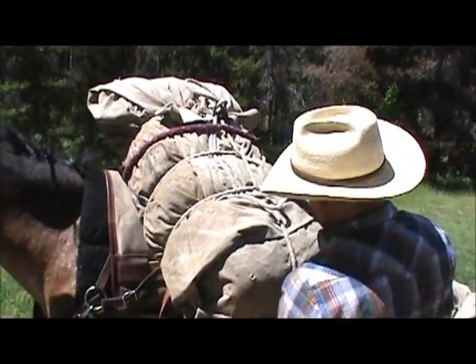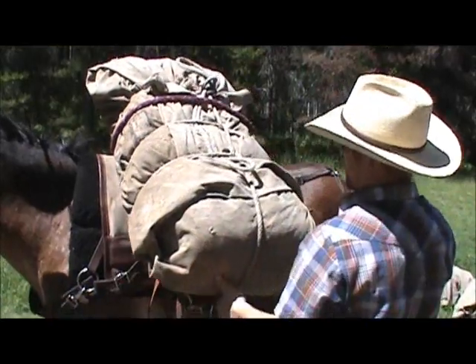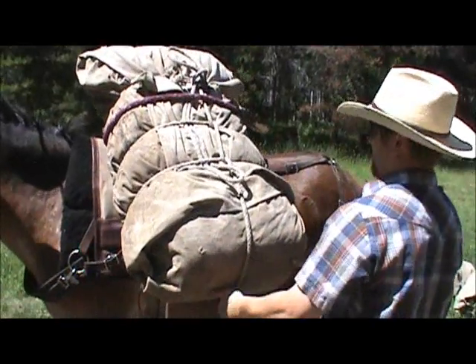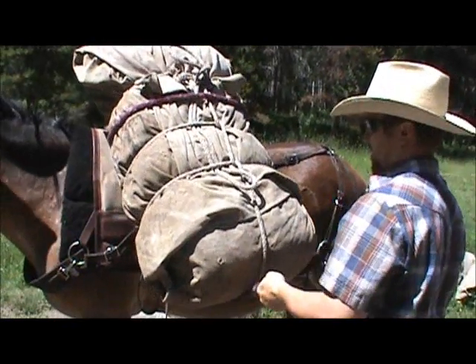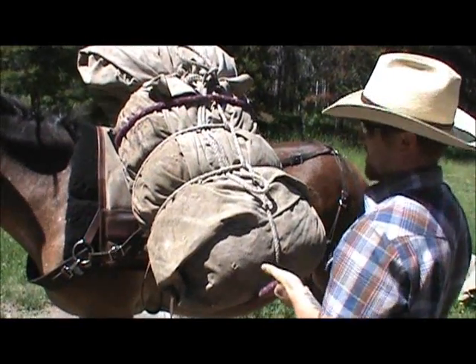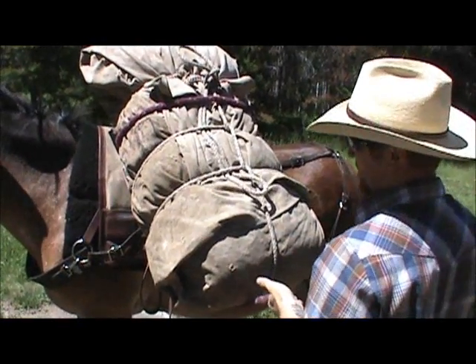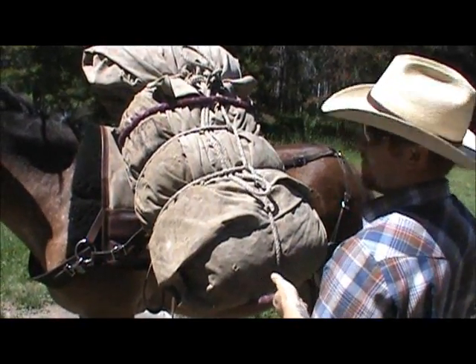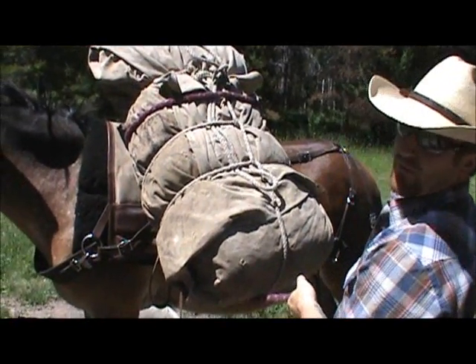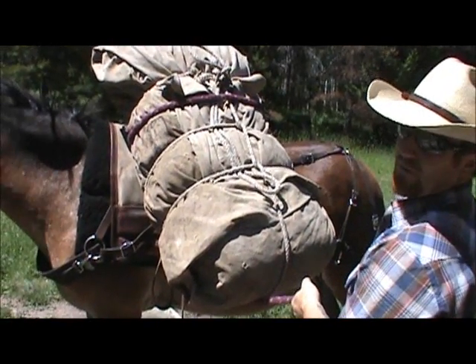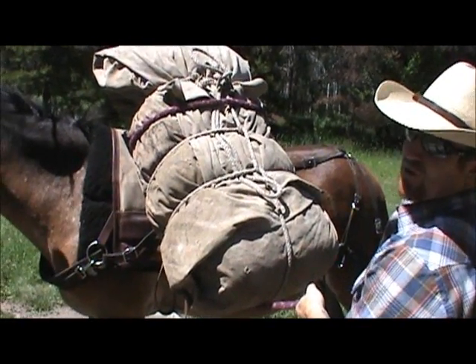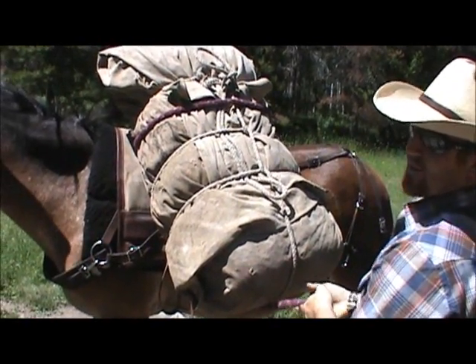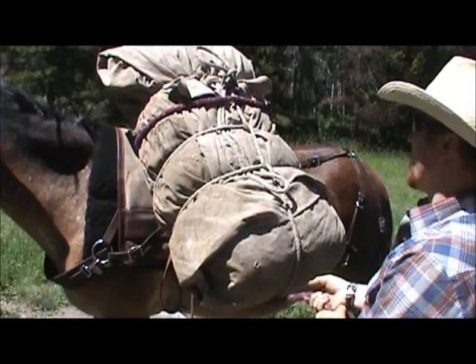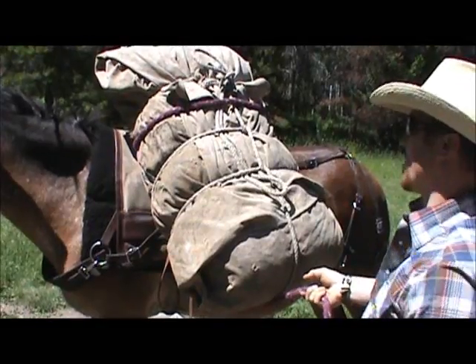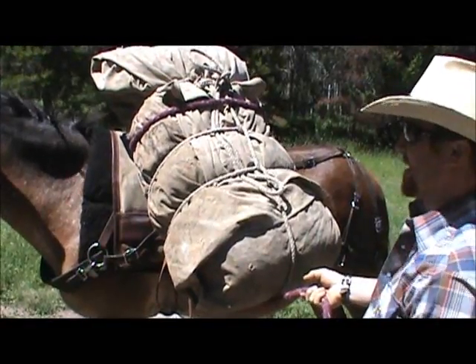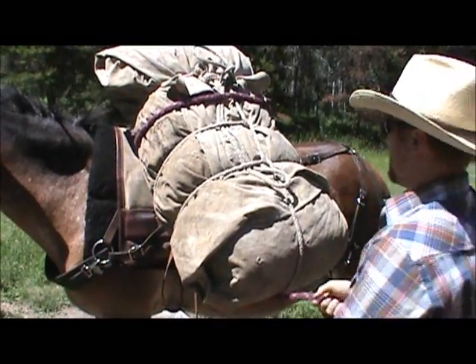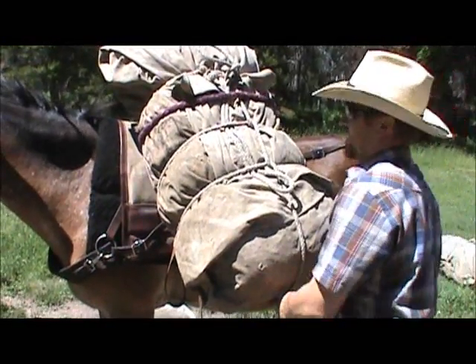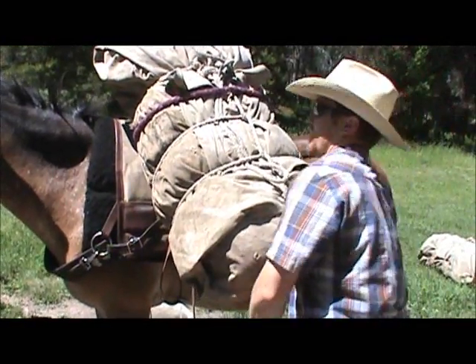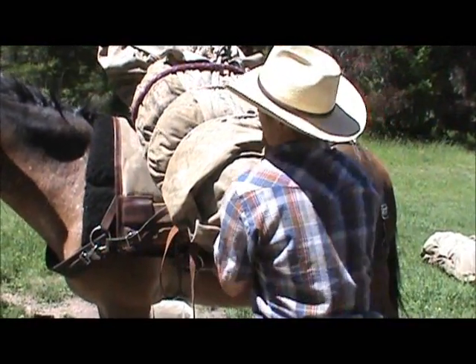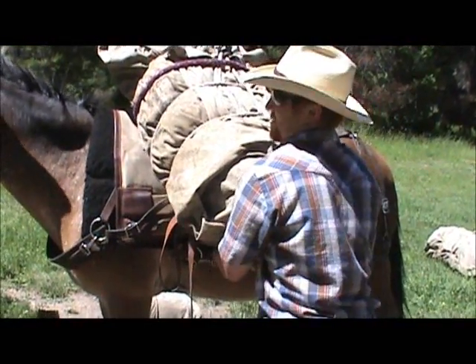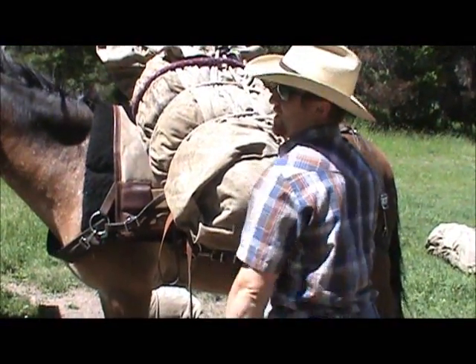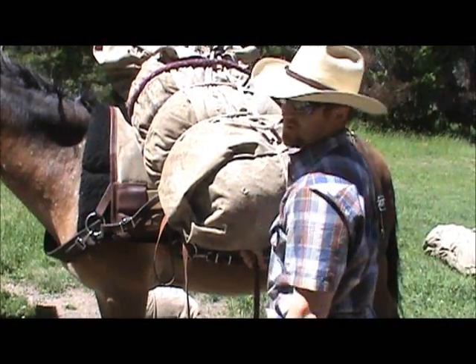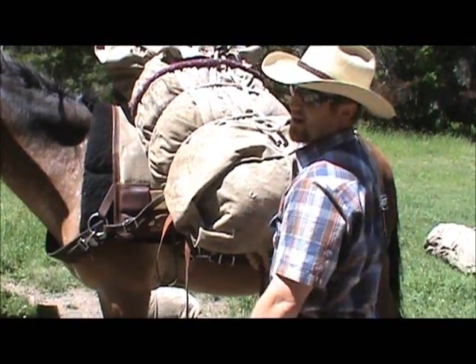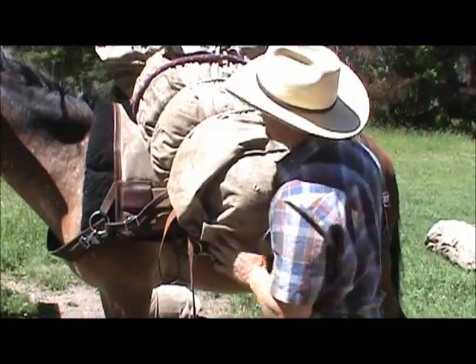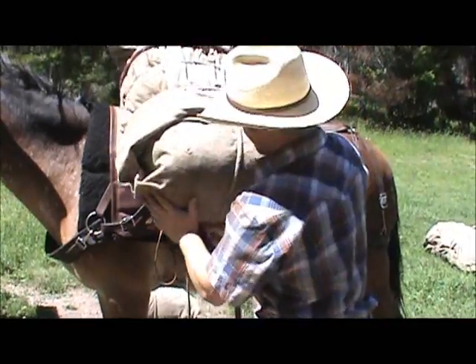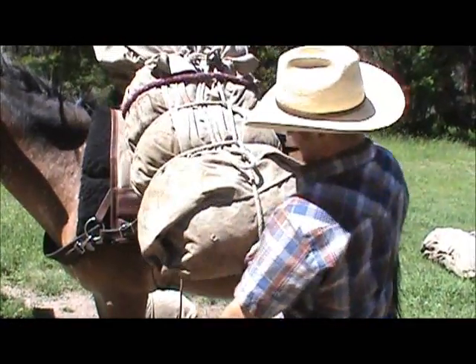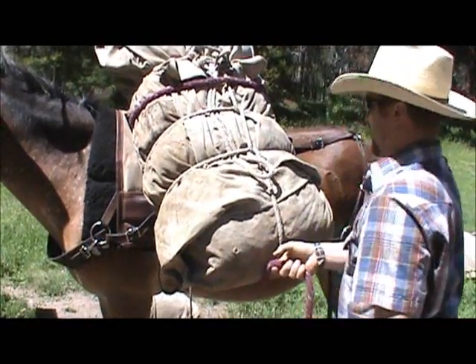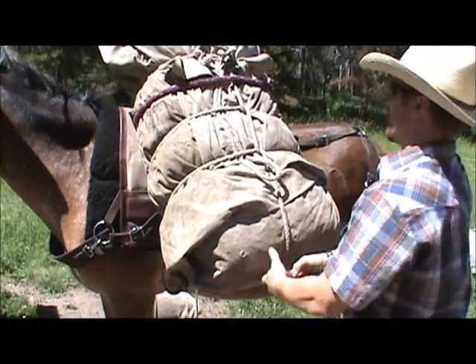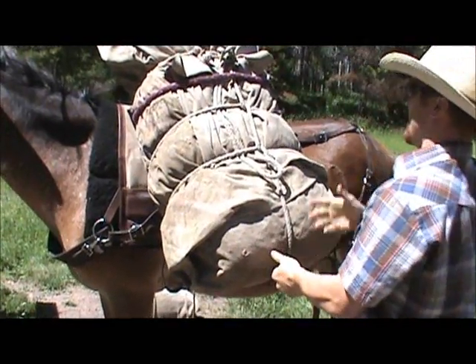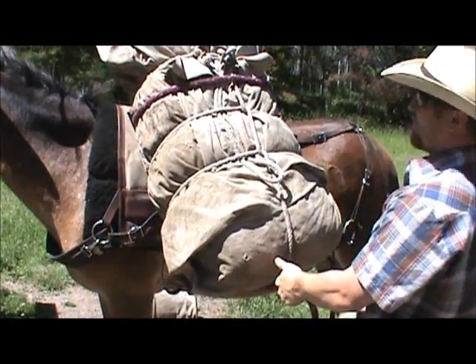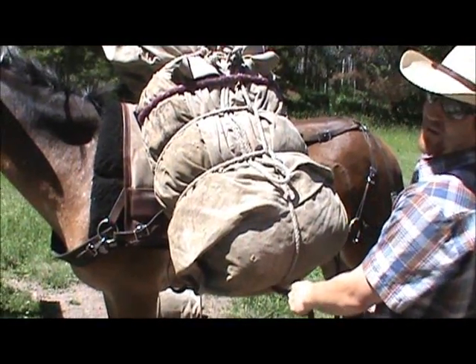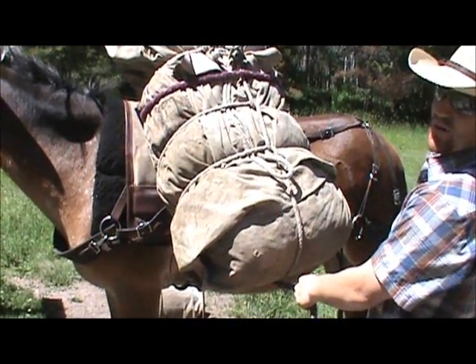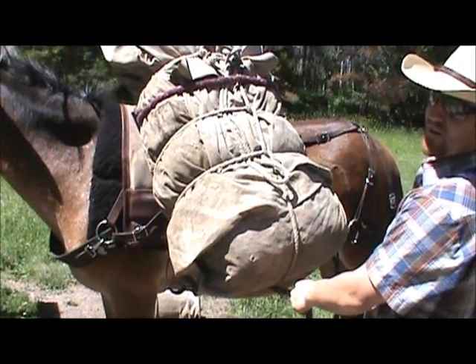Now I can hold this whole thing up here by just hanging on to my tail. And I can place that bale wherever I need it. You don't necessarily have to be hanging on to this whole thing until it's tied off. You can hang on to it like this and you can raise or lower it or fix it or whatever you need to do.